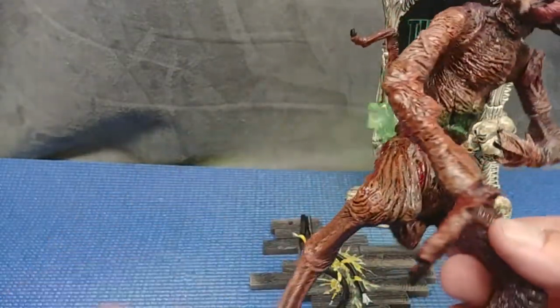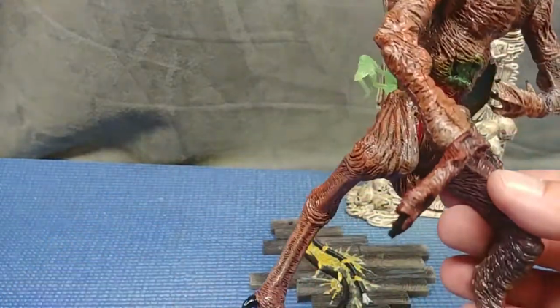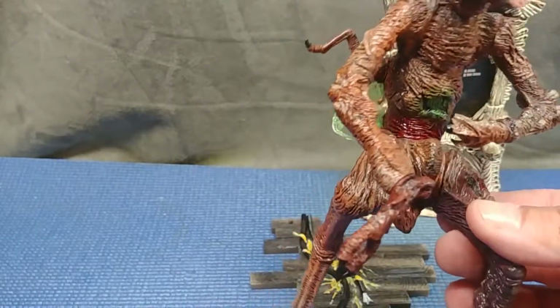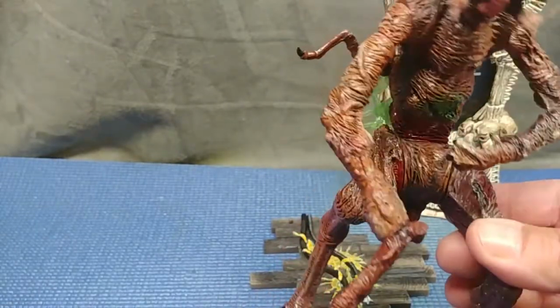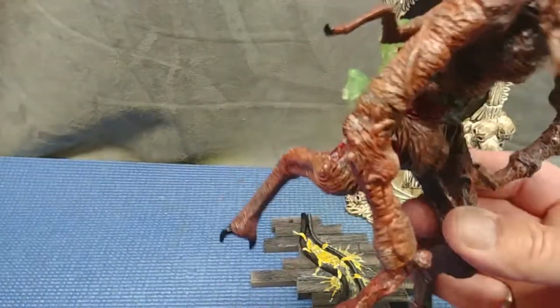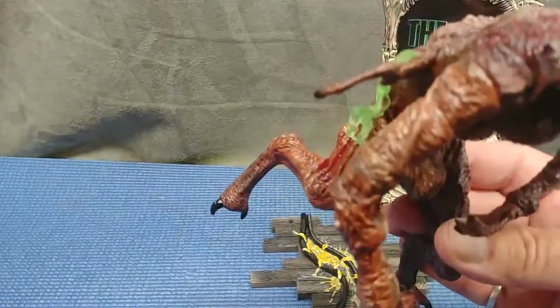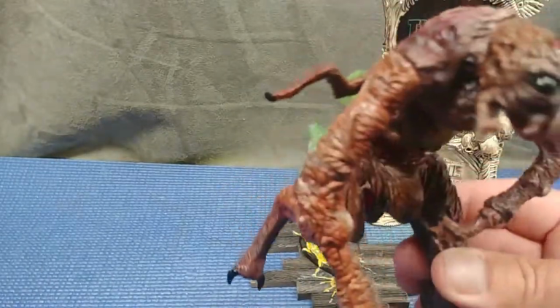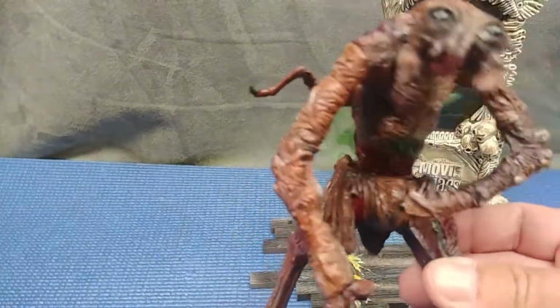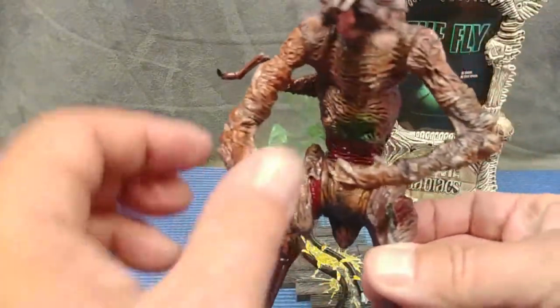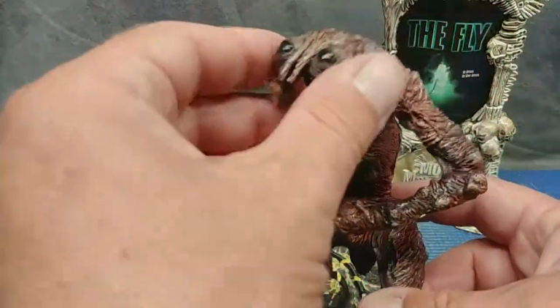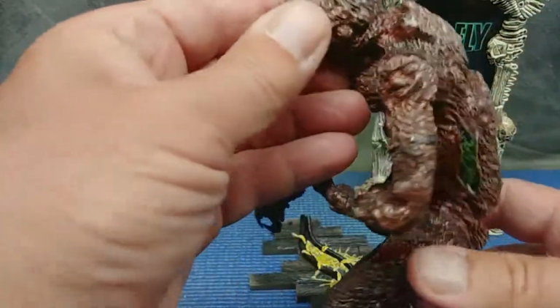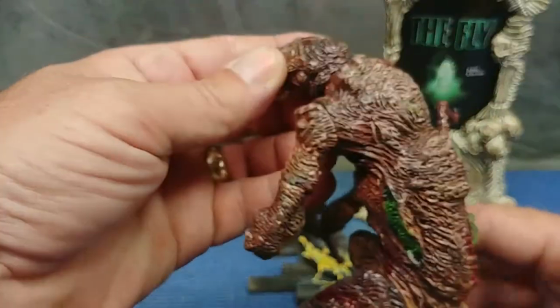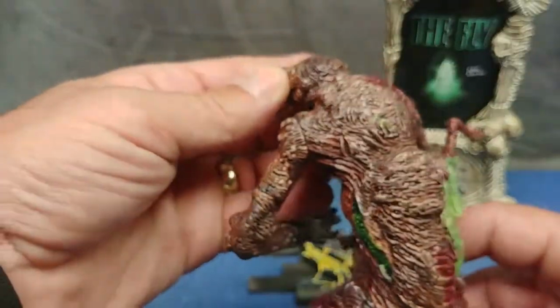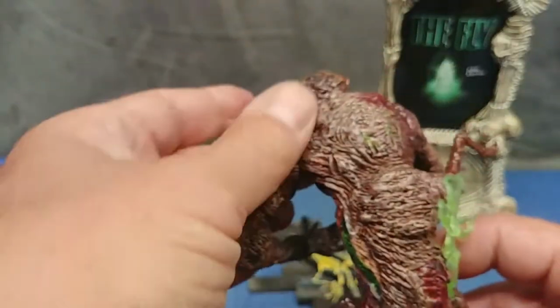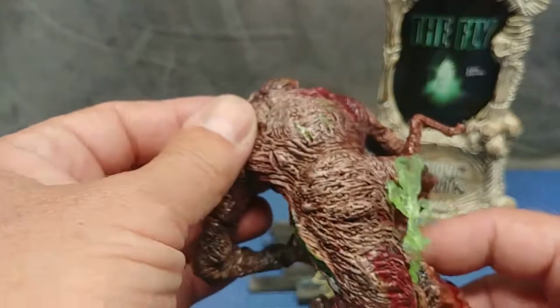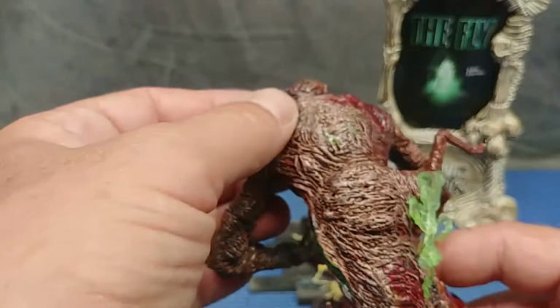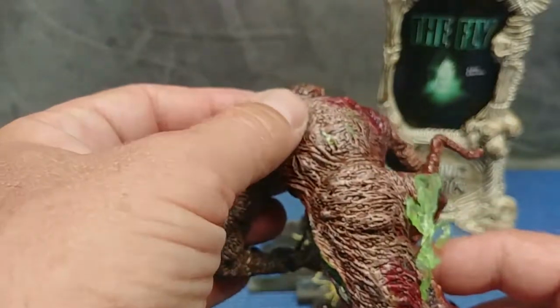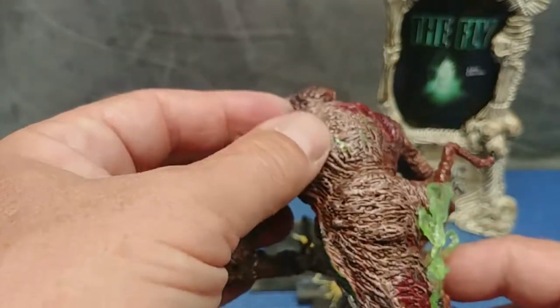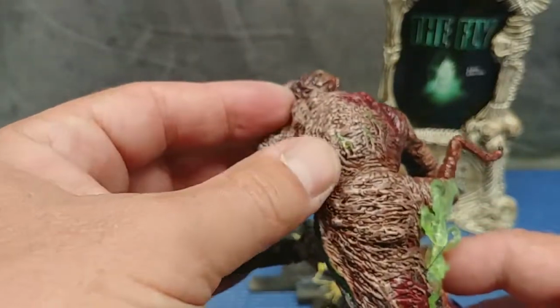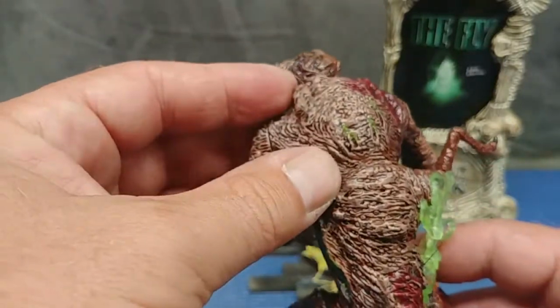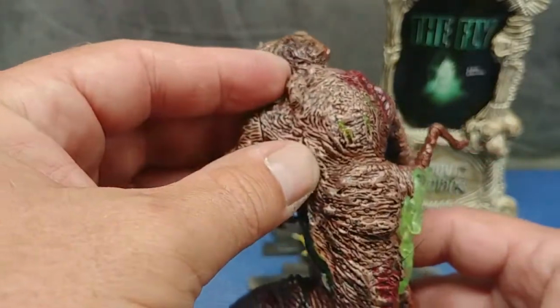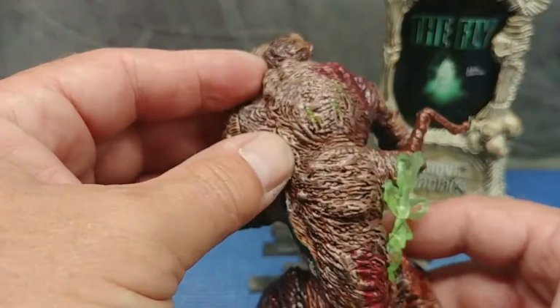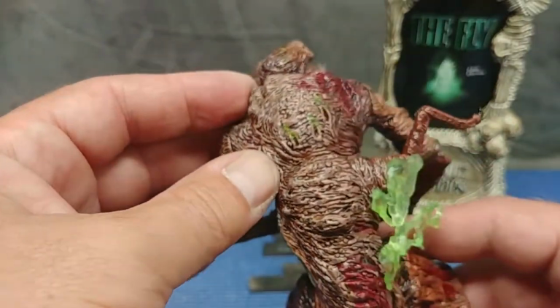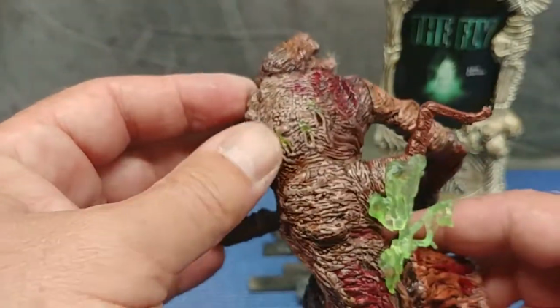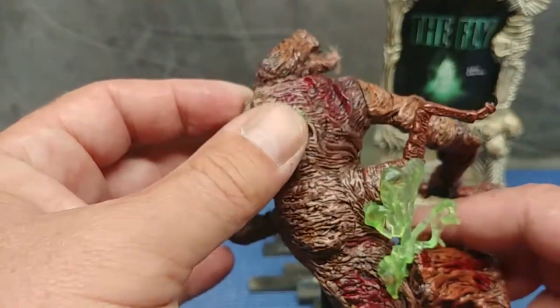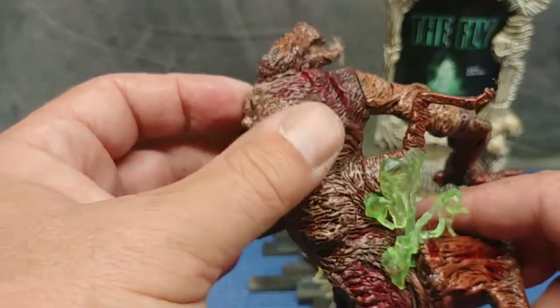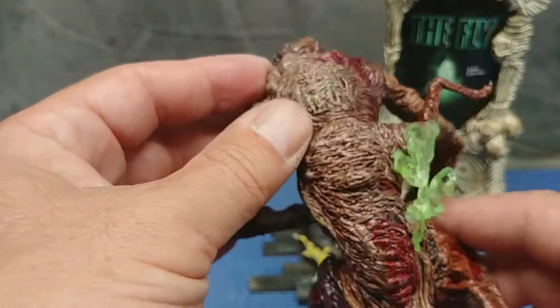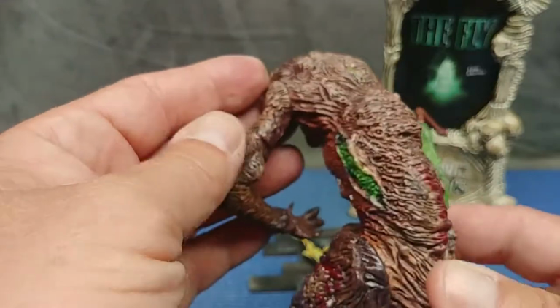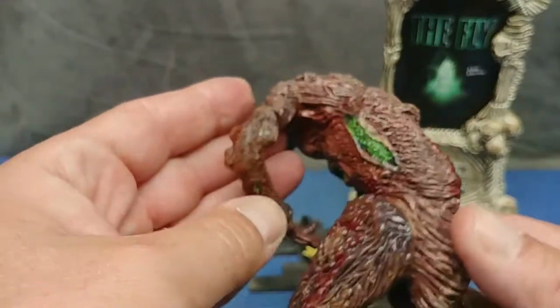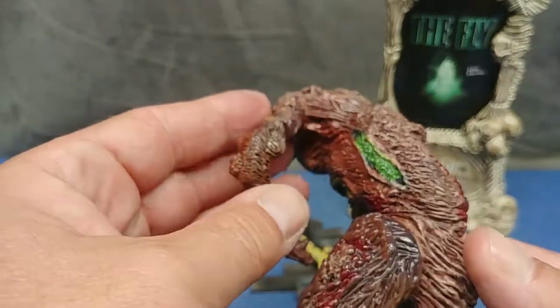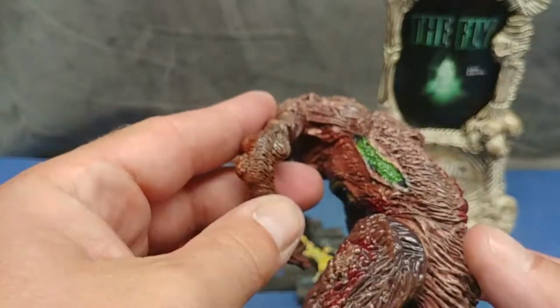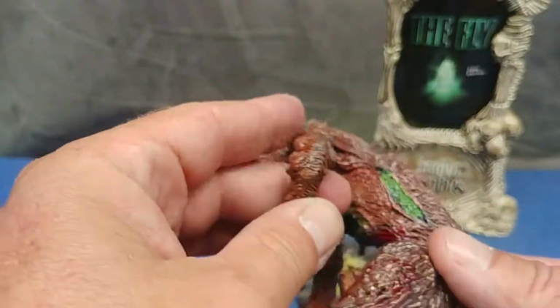It's a great sculpt — it really looks good. Multiple colors of paint in here, really amazing. Again, this is a 1999 McFarlane.